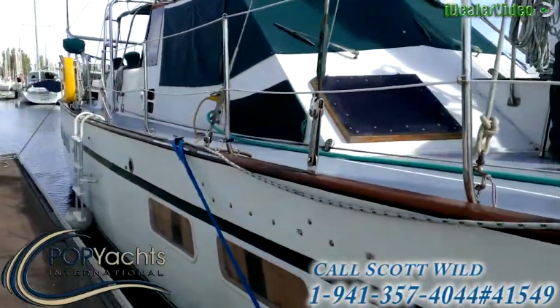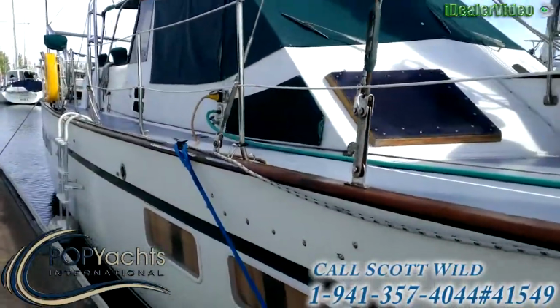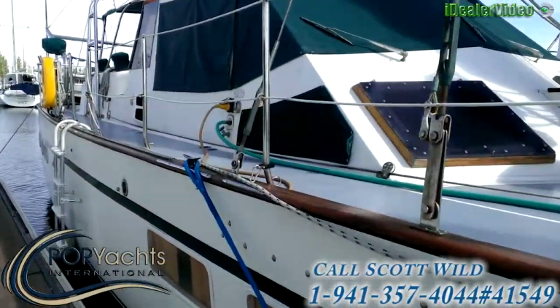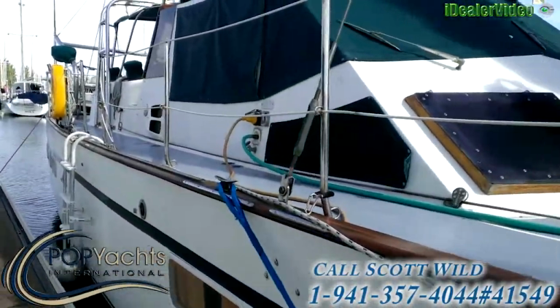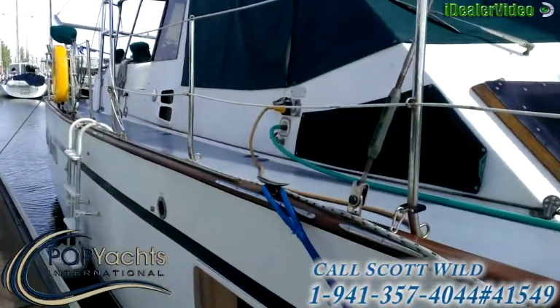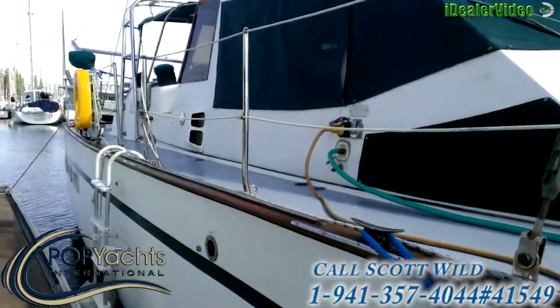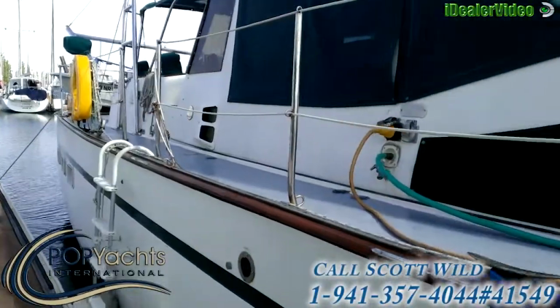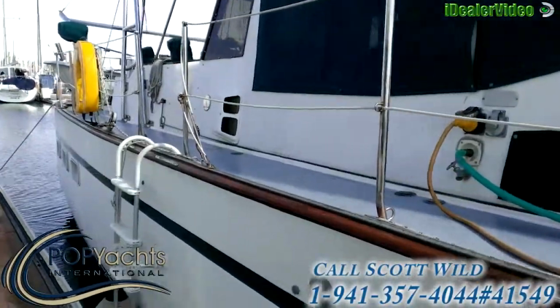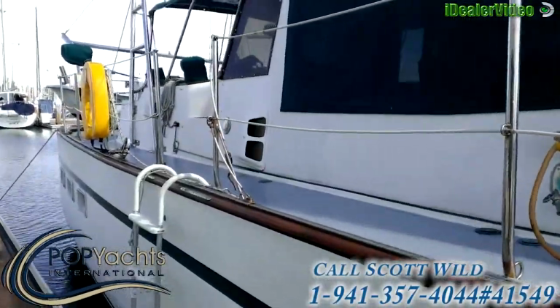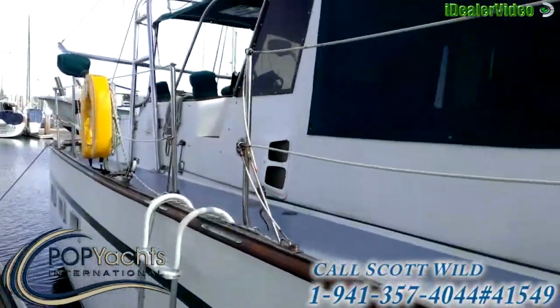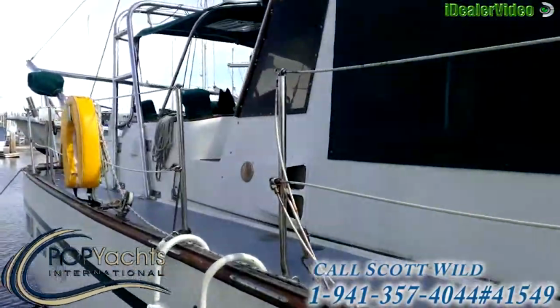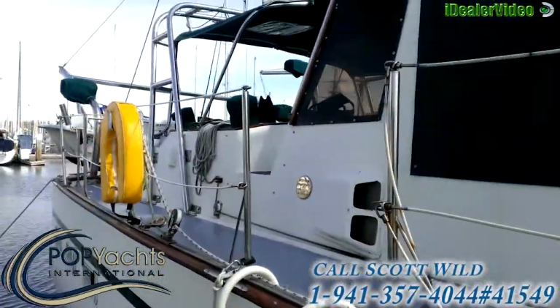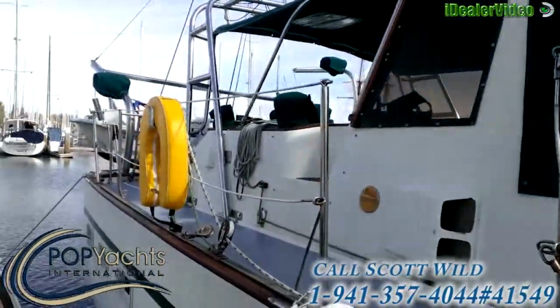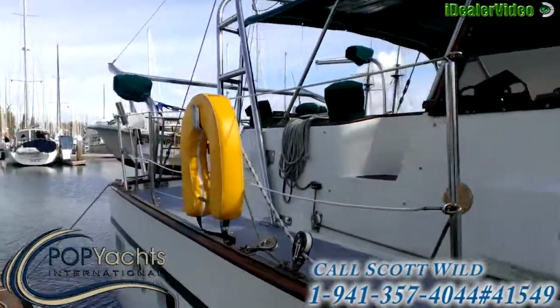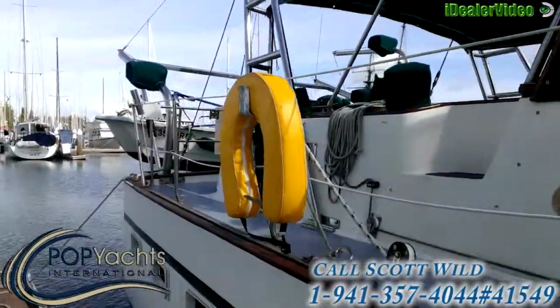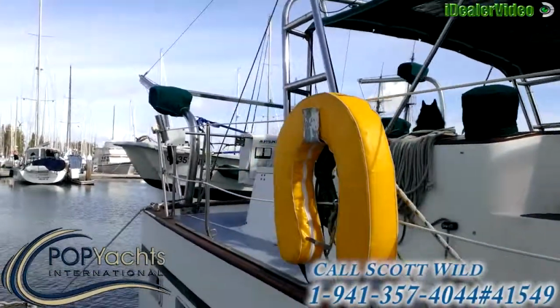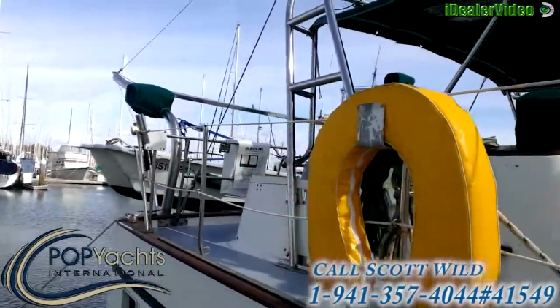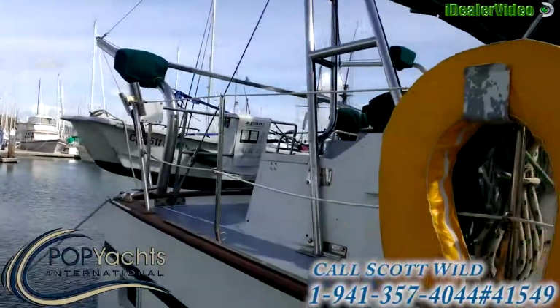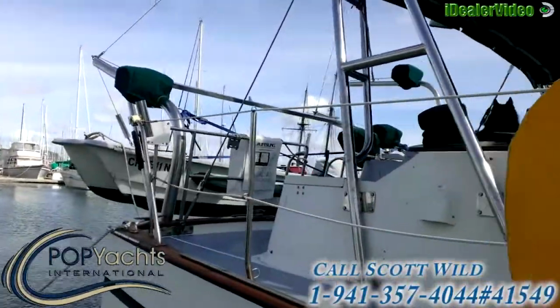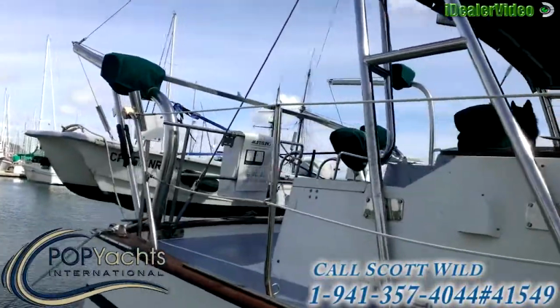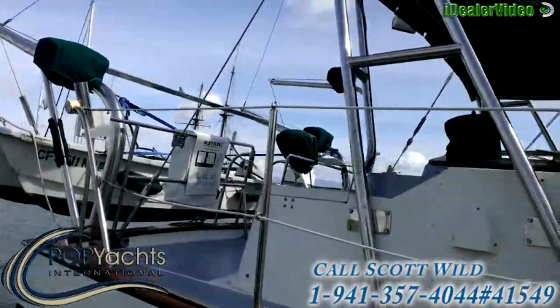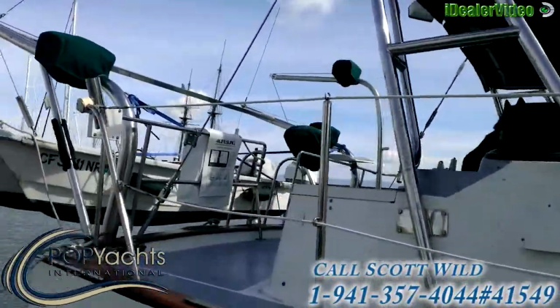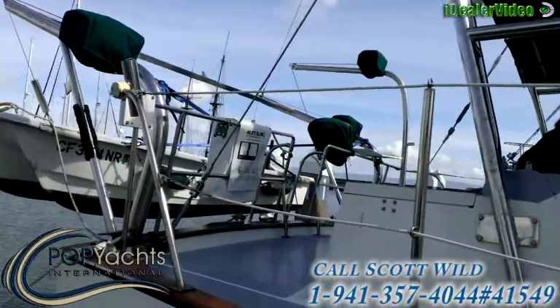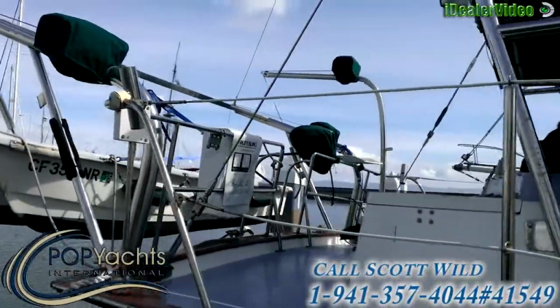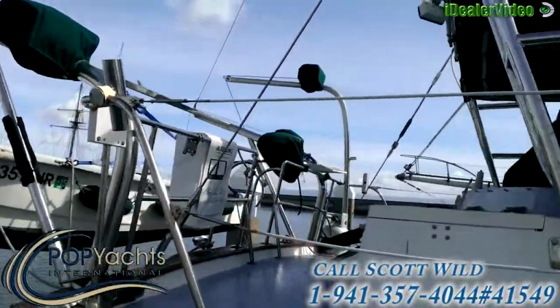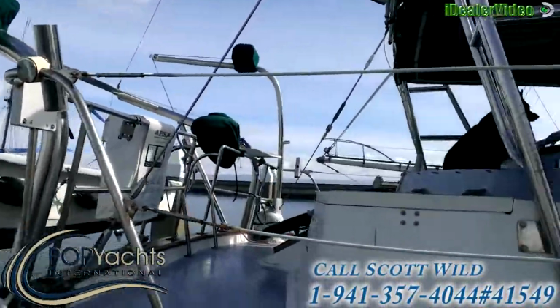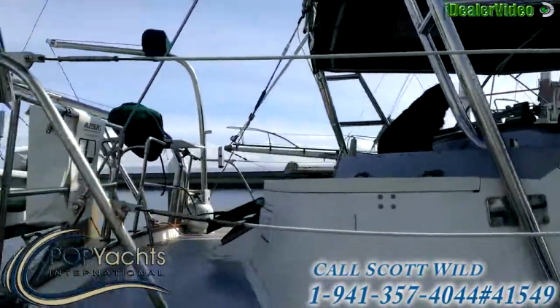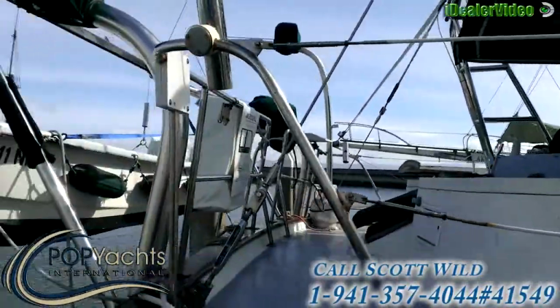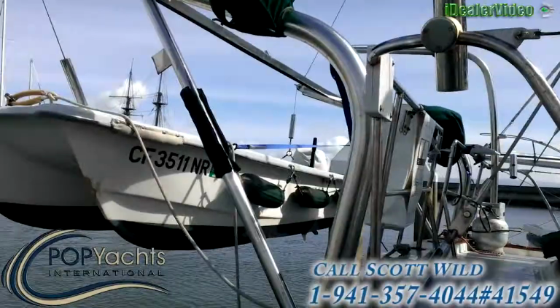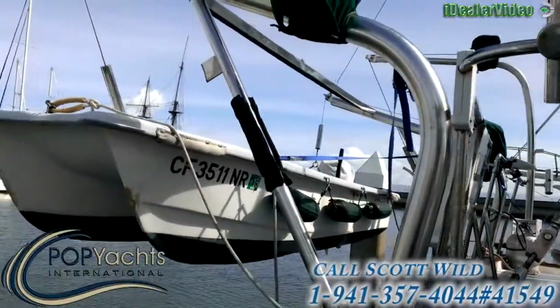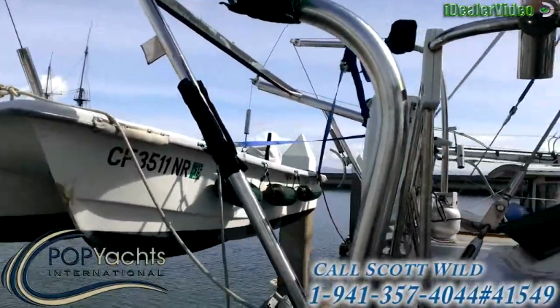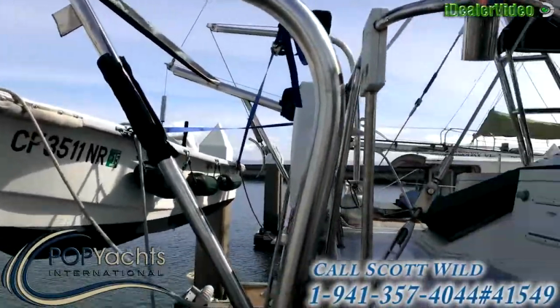She is just huge. Tons of custom stainless here on the stern. The dinghy is not included.